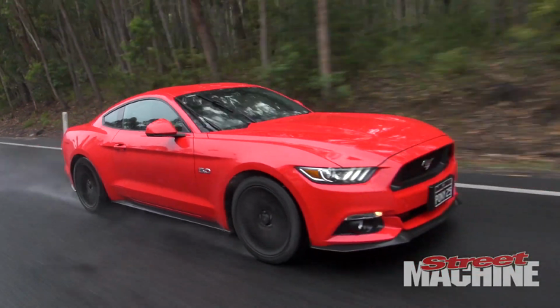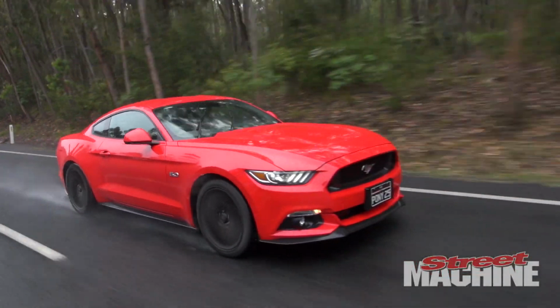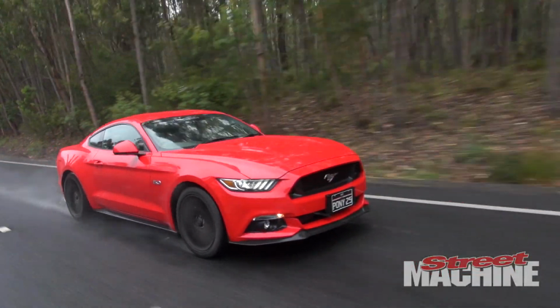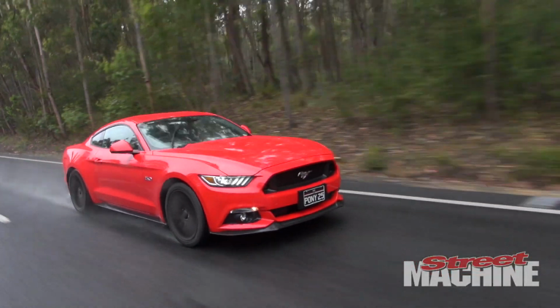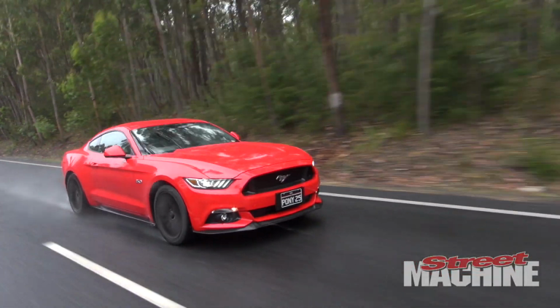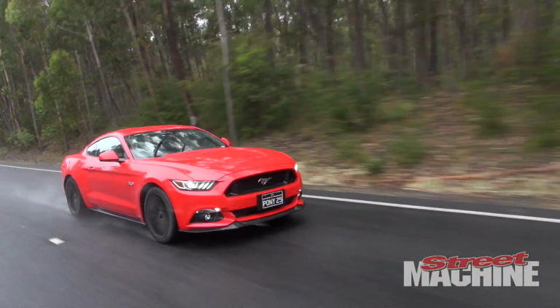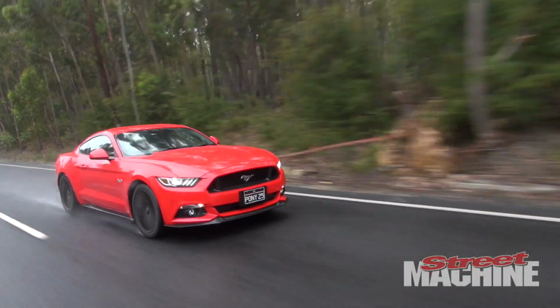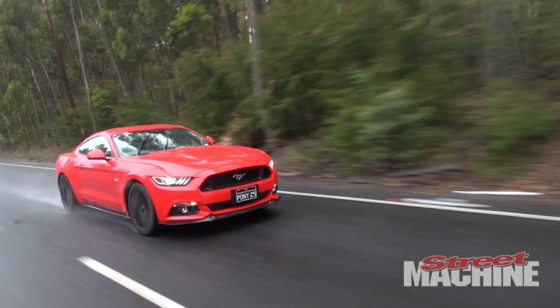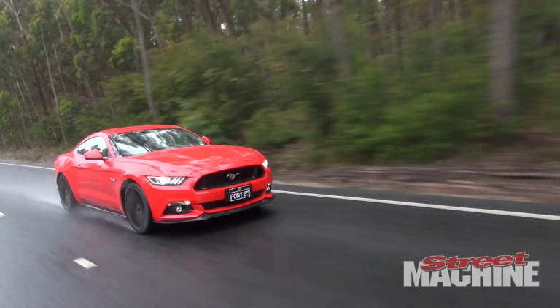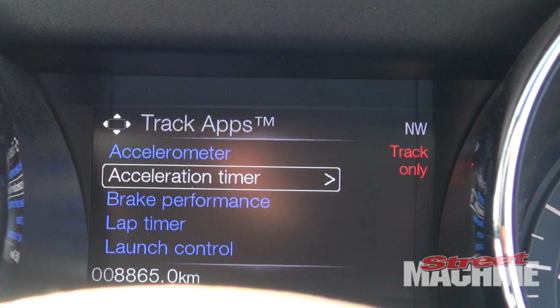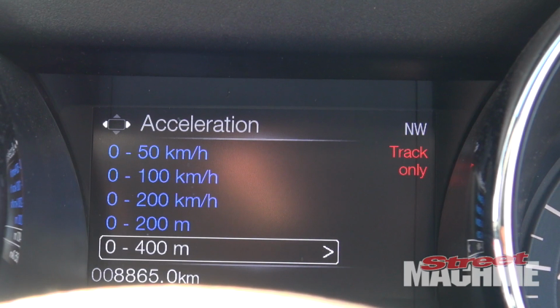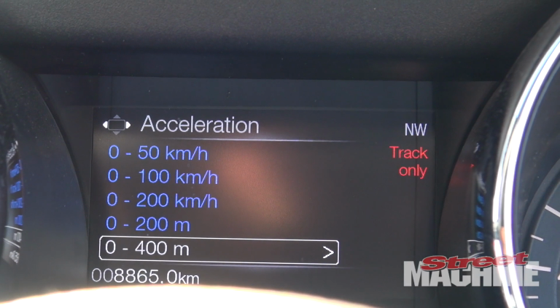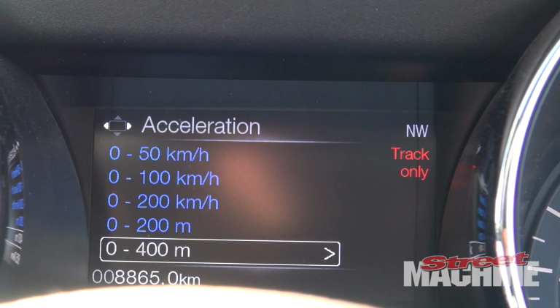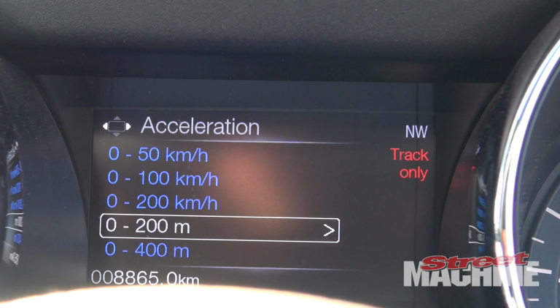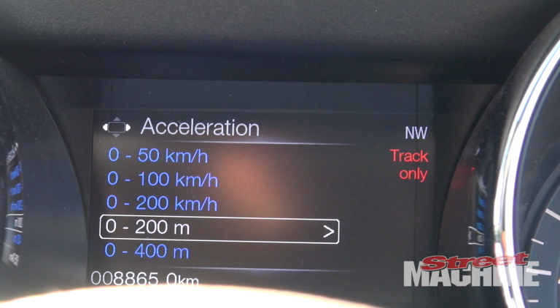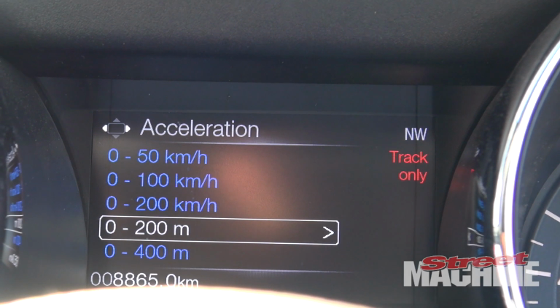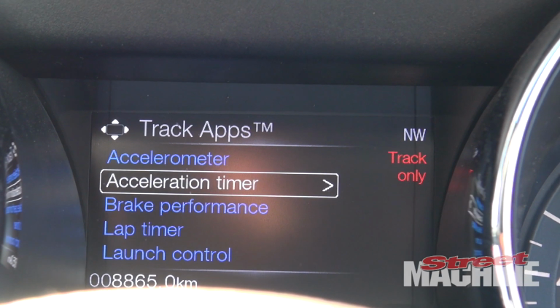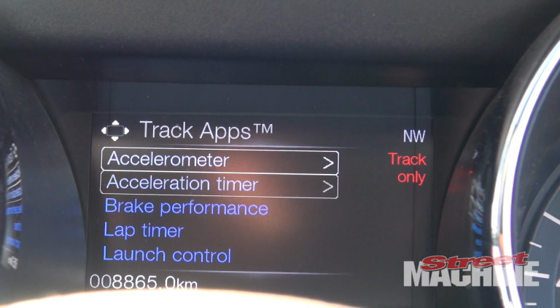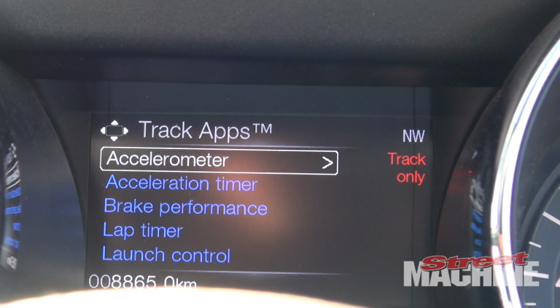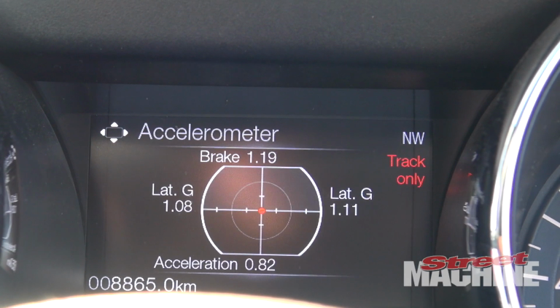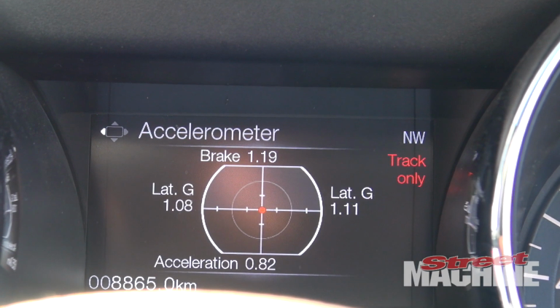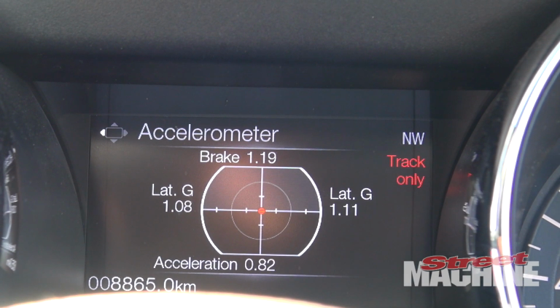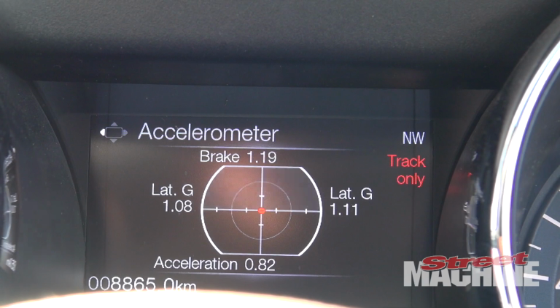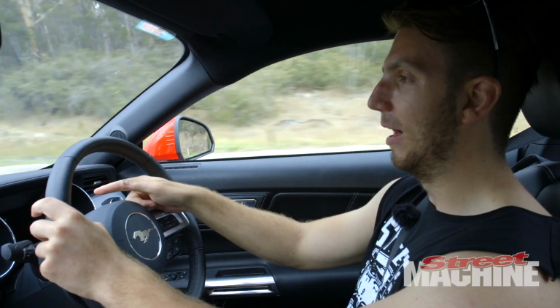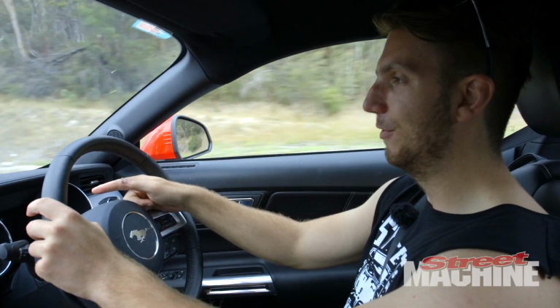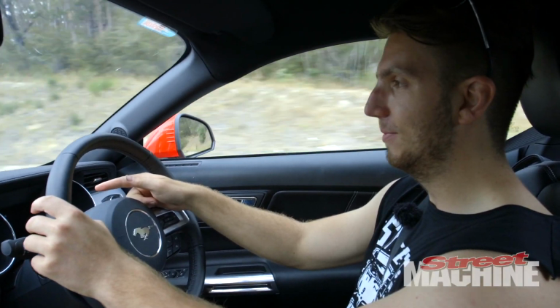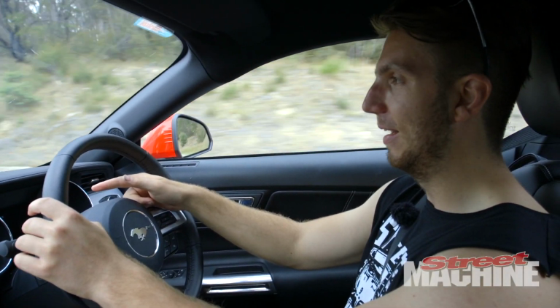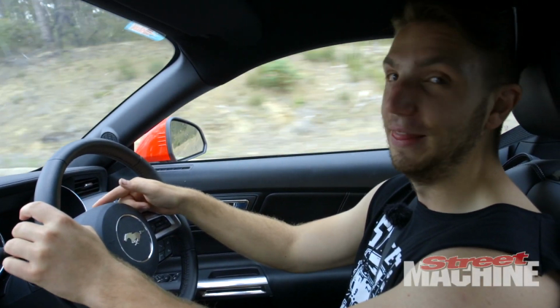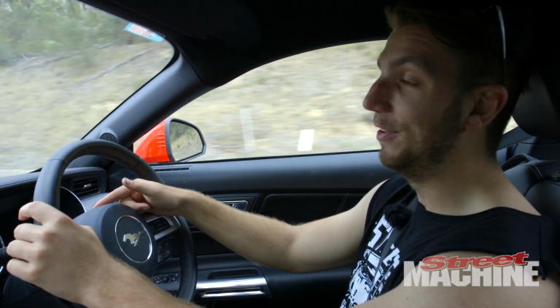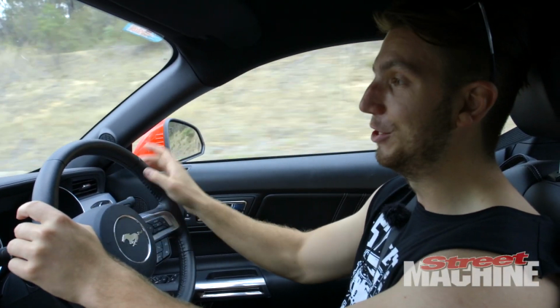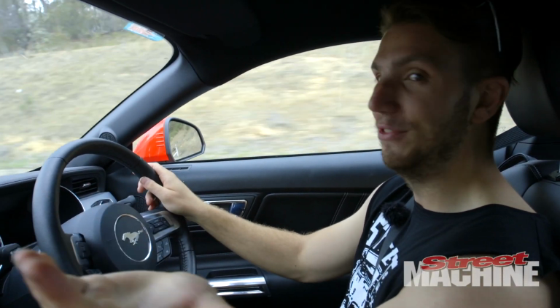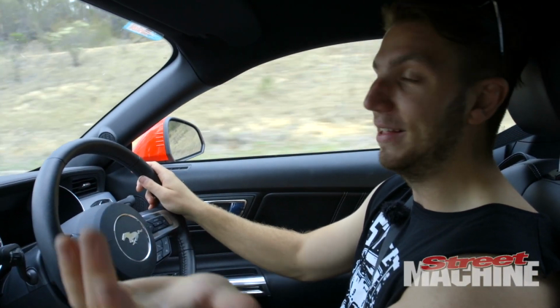The little screen in front of me incorporates a few cool gadgets that us drag racers might like. You can time your quarter mile and zero to a hundred times, and then obviously show them off to your mates.